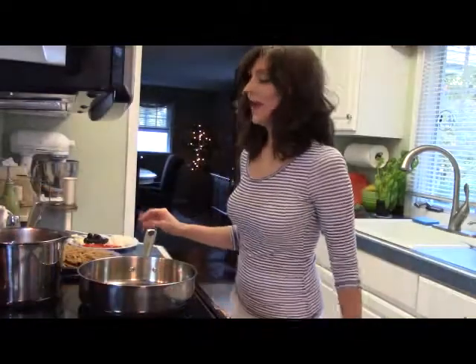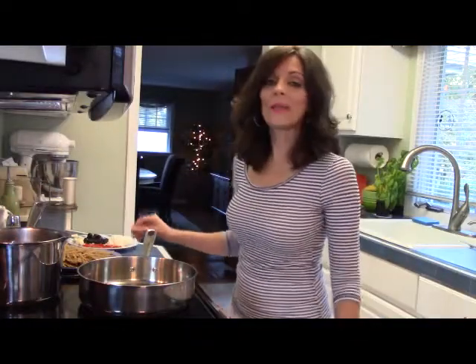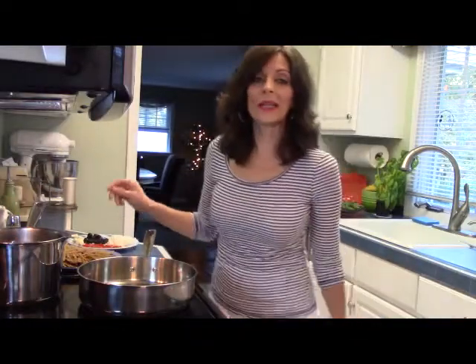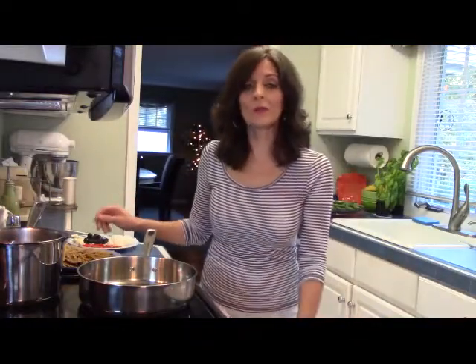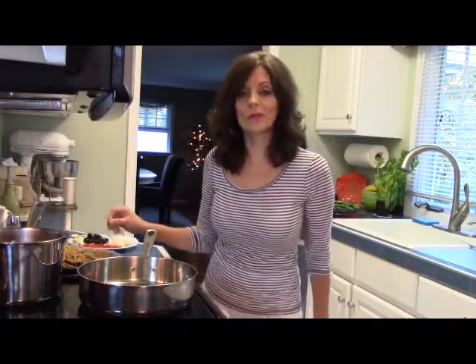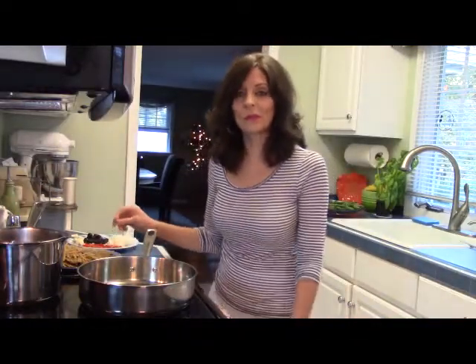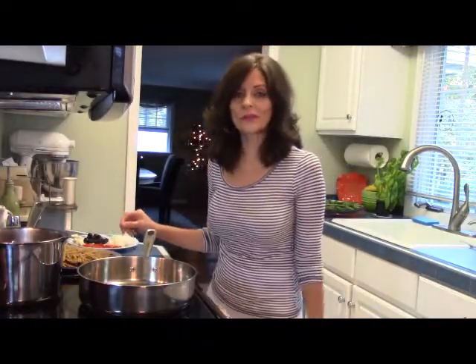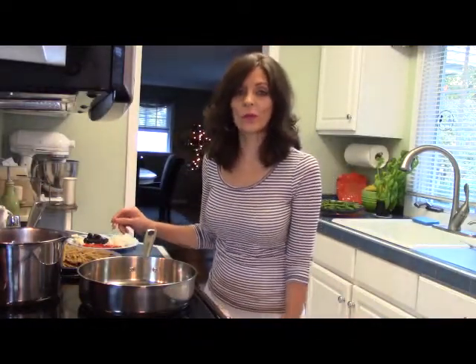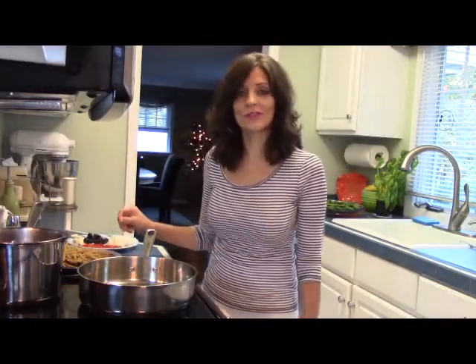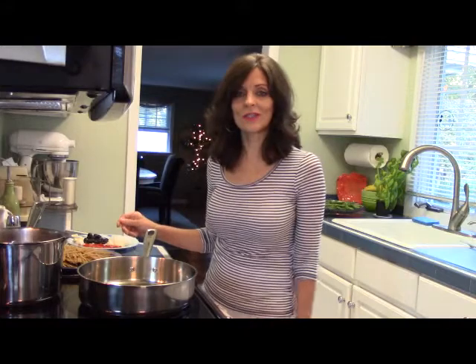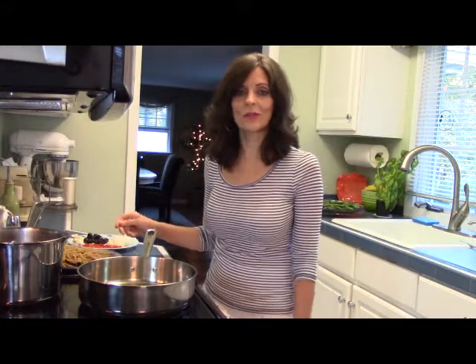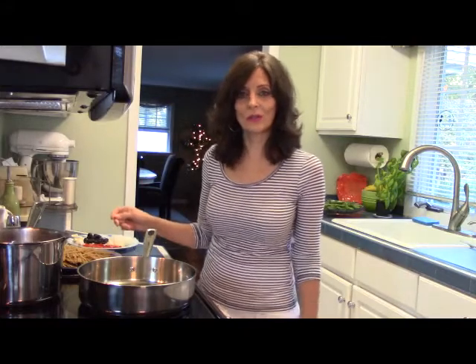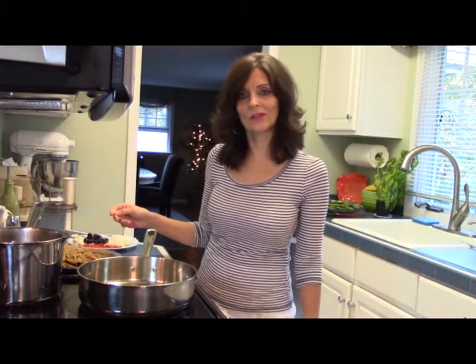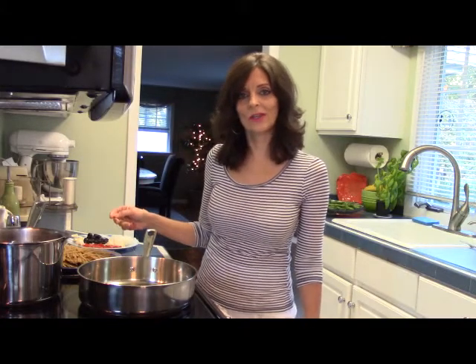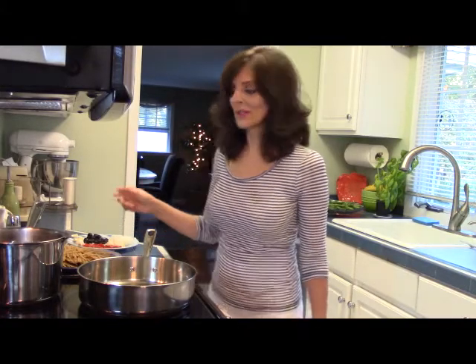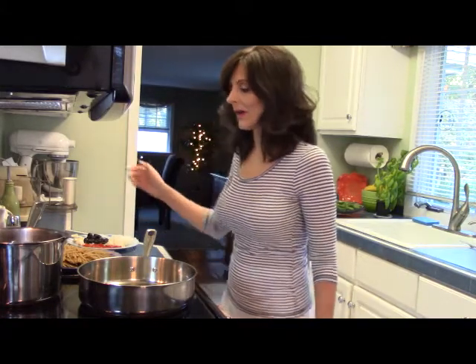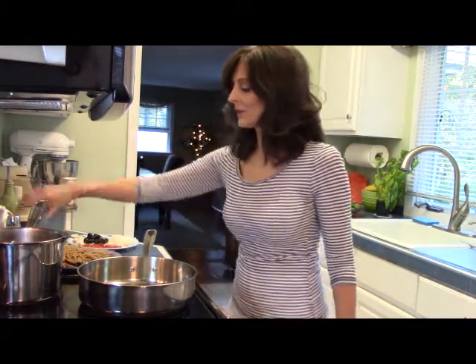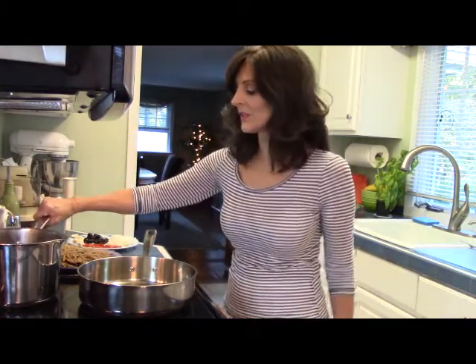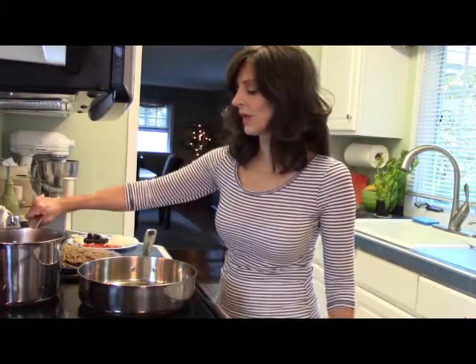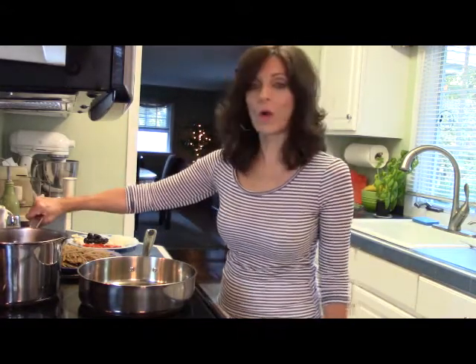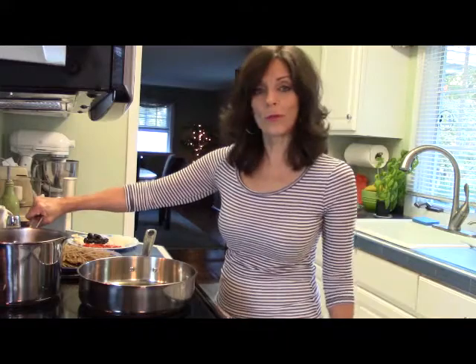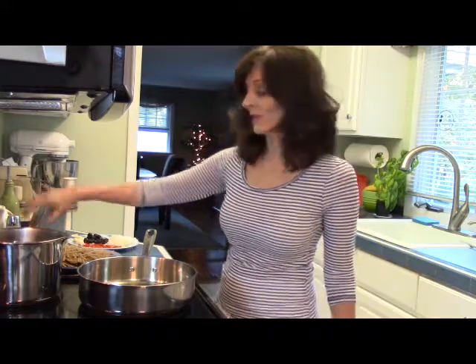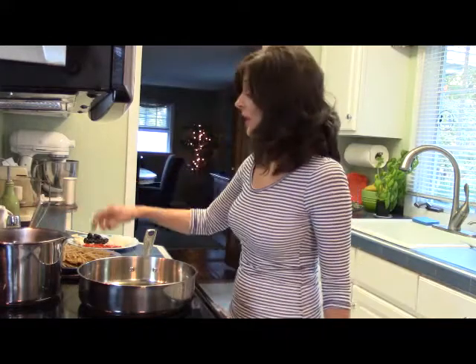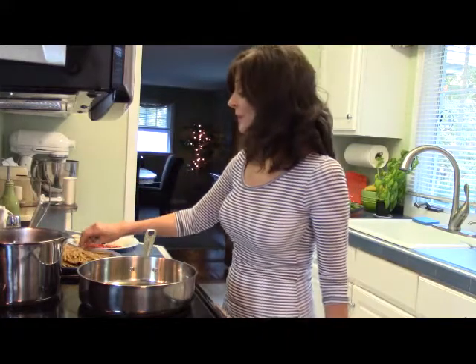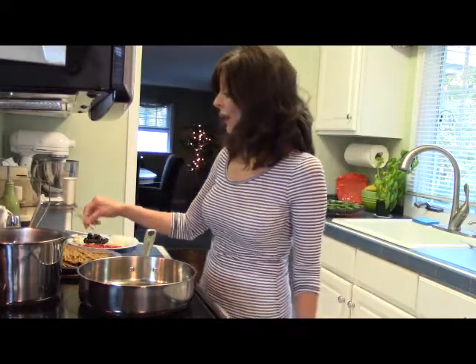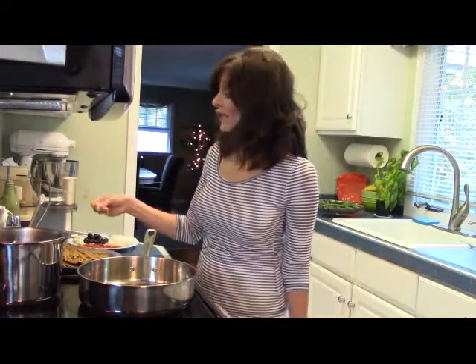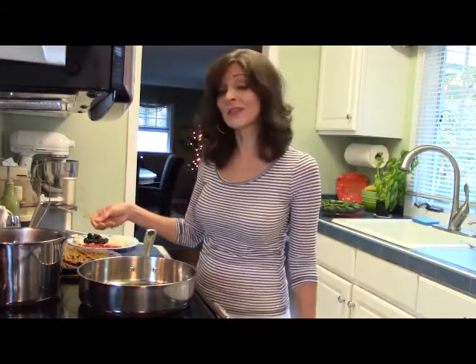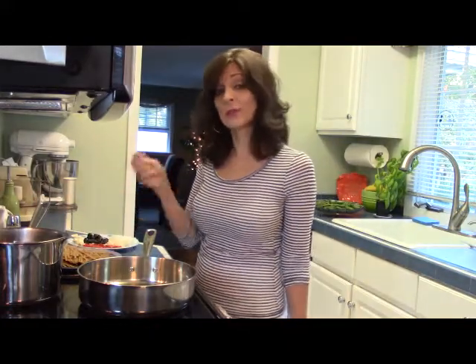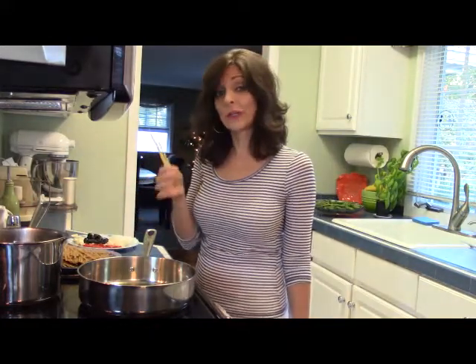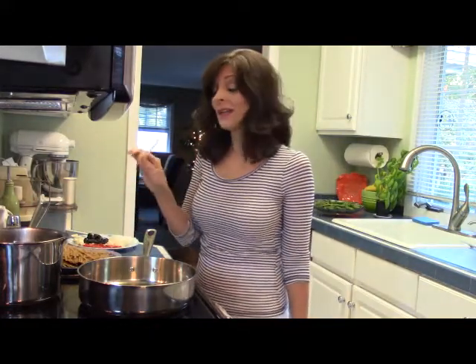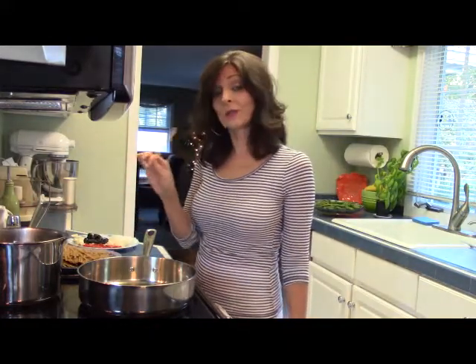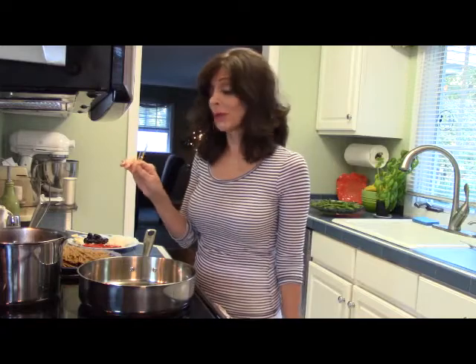I'm making a roasted red pepper sauce for pasta tonight, so I want to show you how that's done. First thing I'm doing is boiling my water for the pasta. I'm using brown rice pasta — it's gluten-free and it's really pretty good.